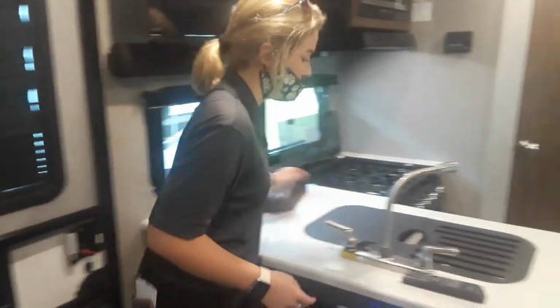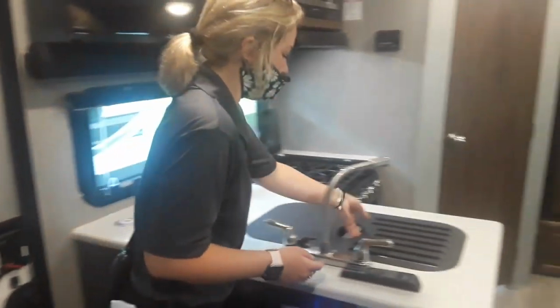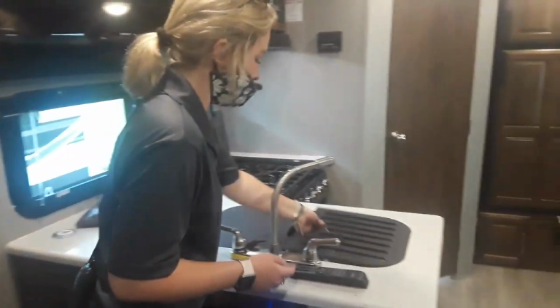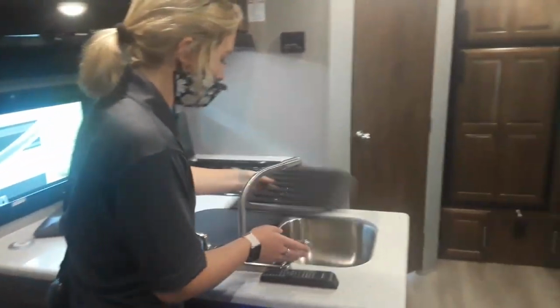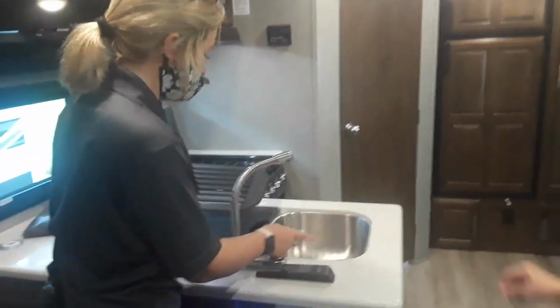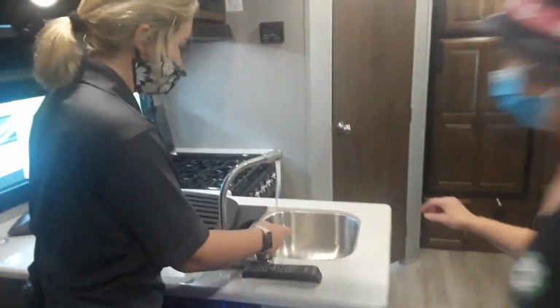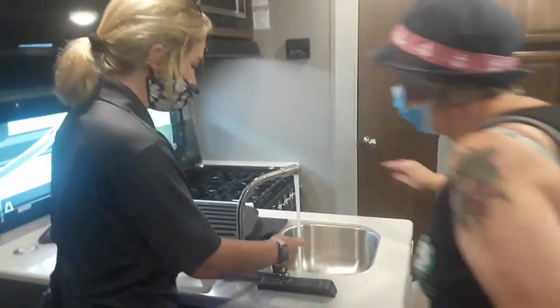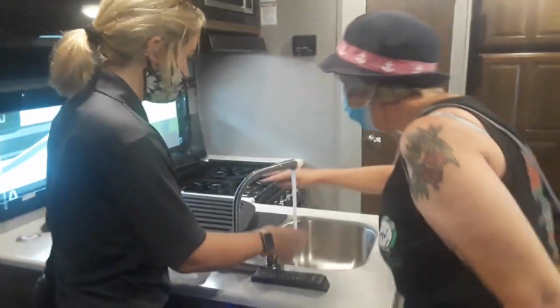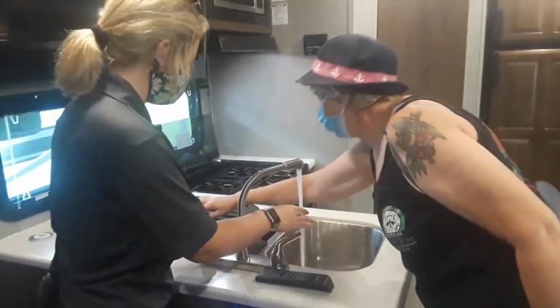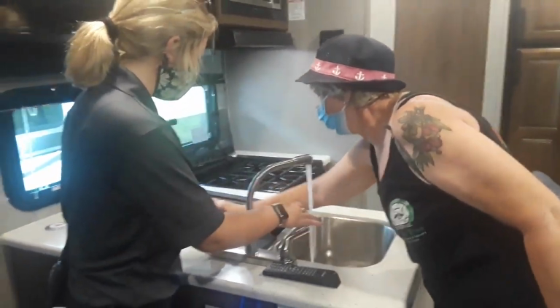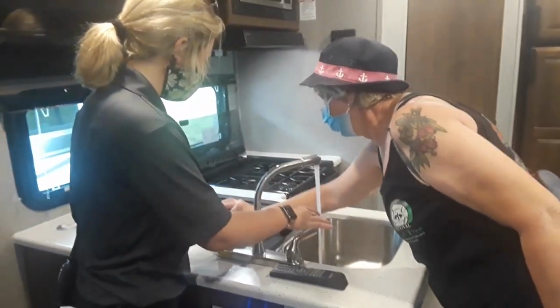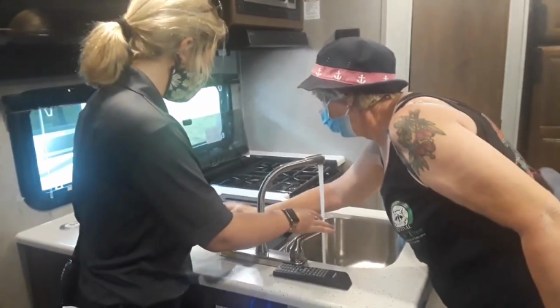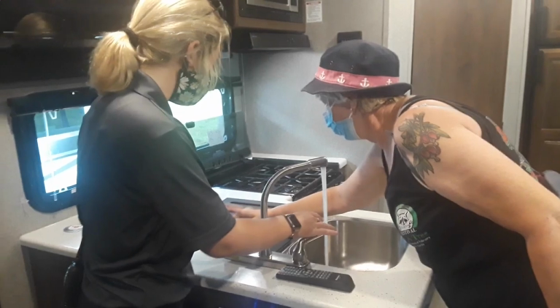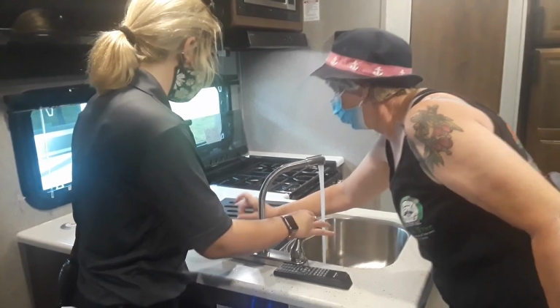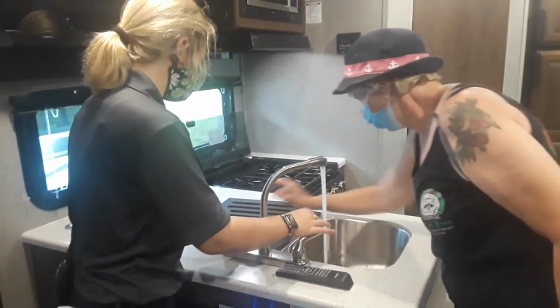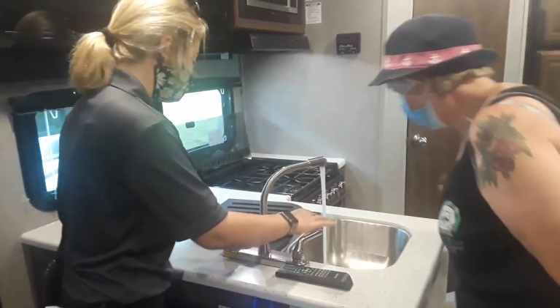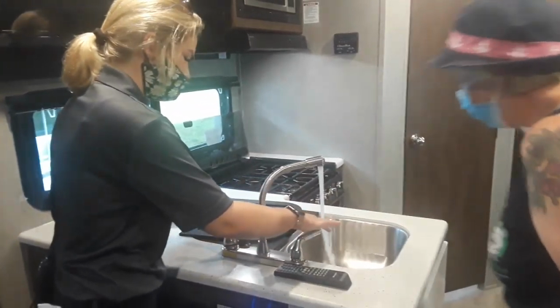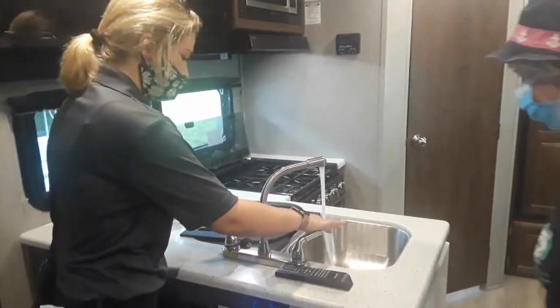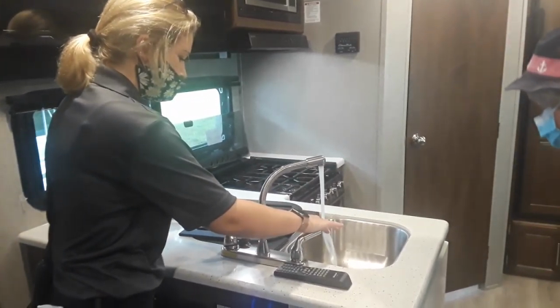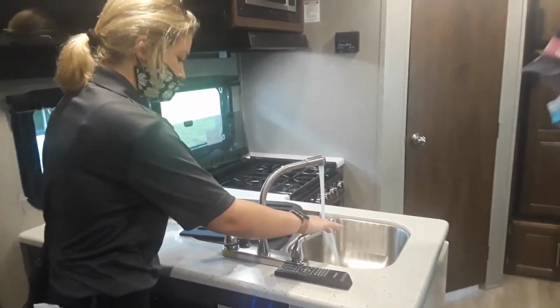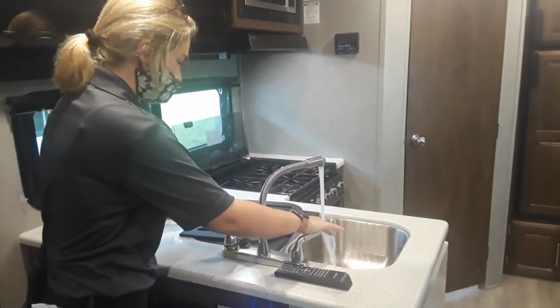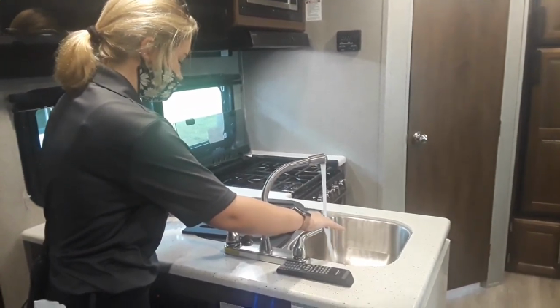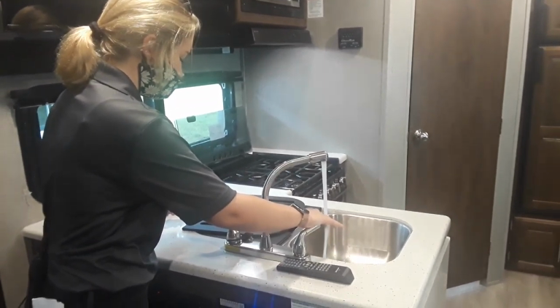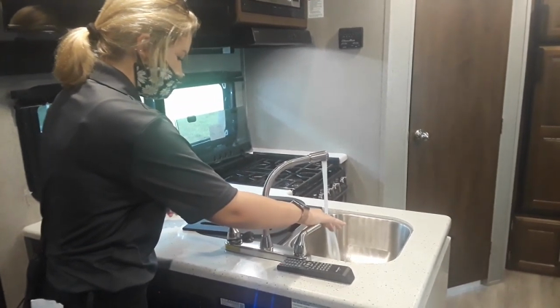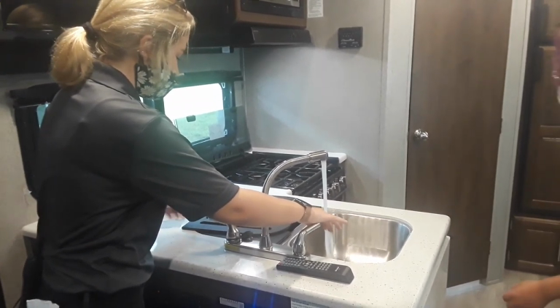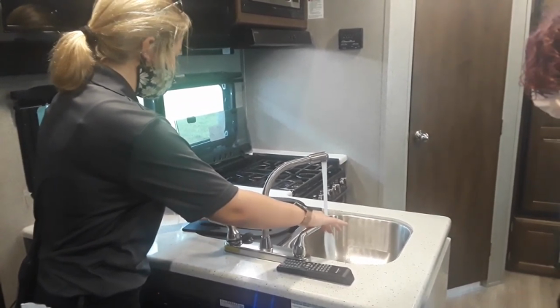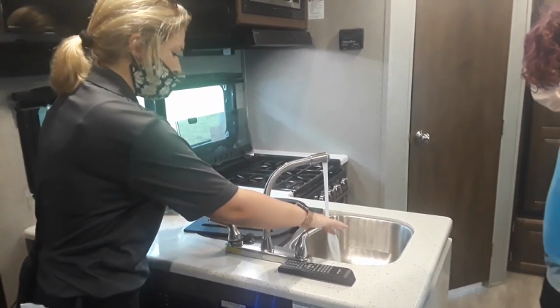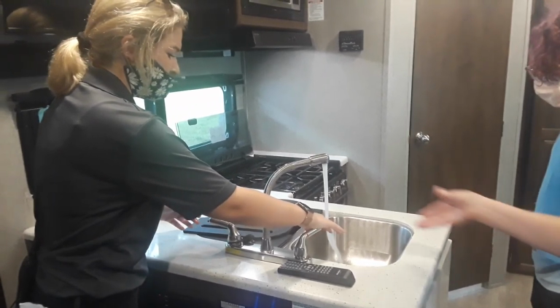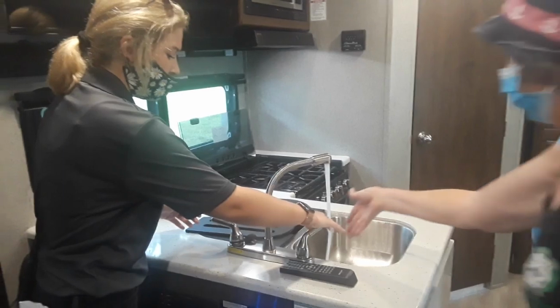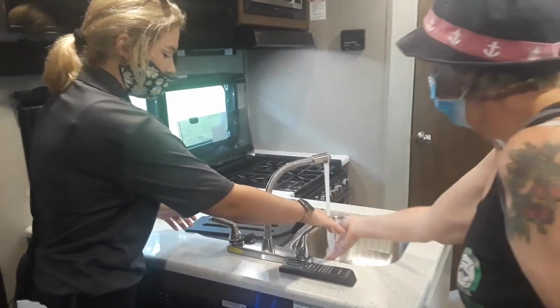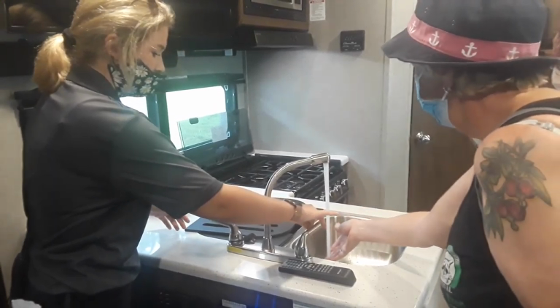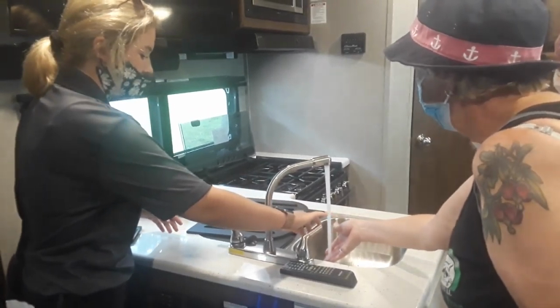I did turn the hot water heater on this morning. It looks like glue or something — it's probably just from me testing the water earlier and then it dripping.